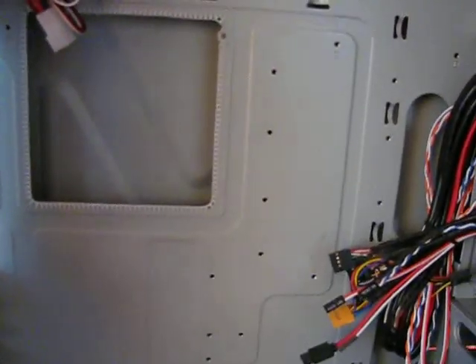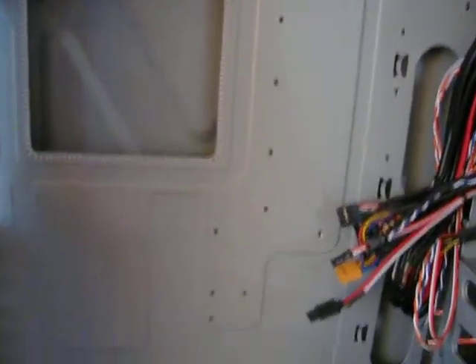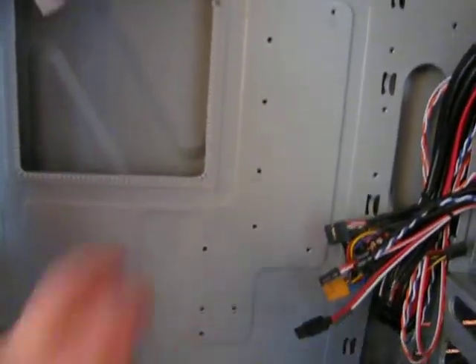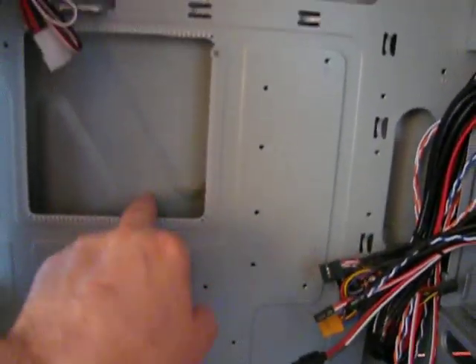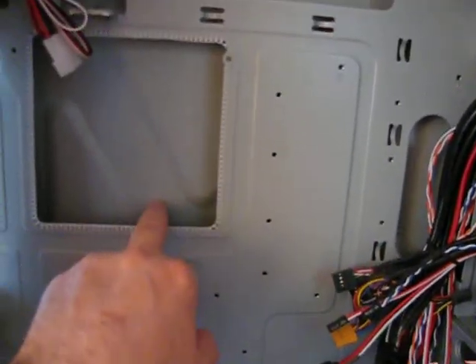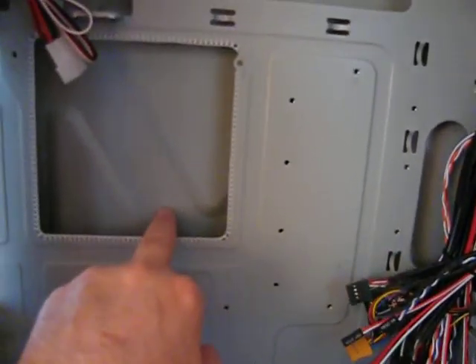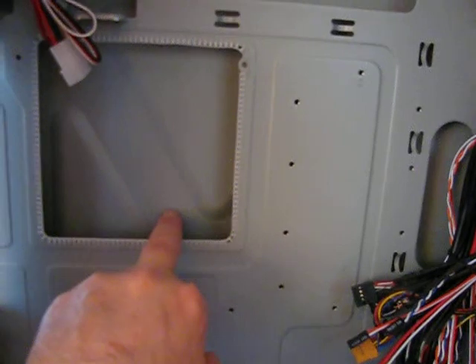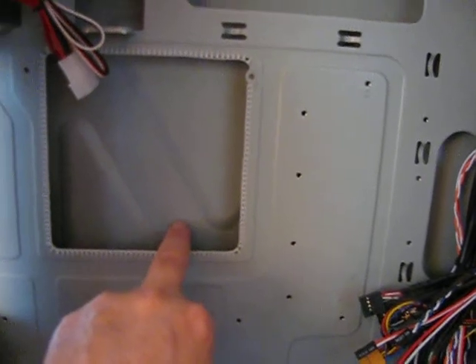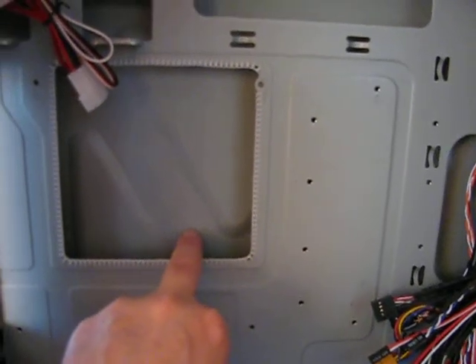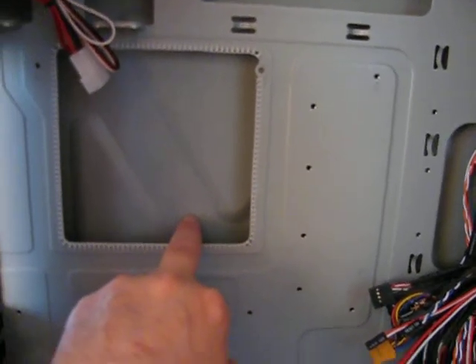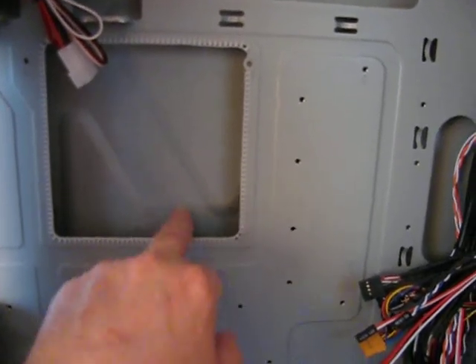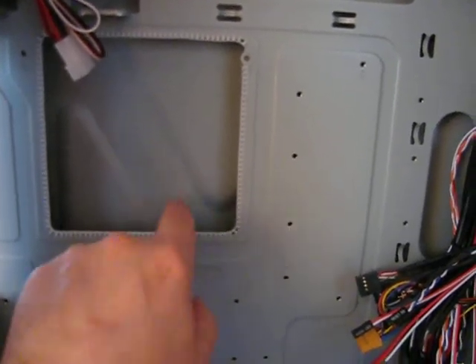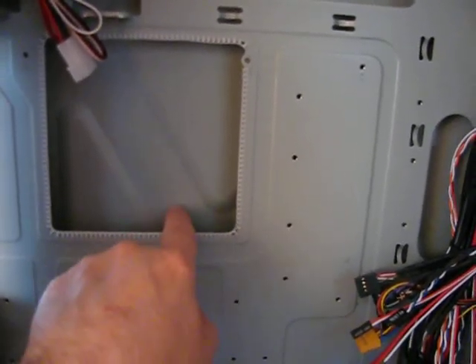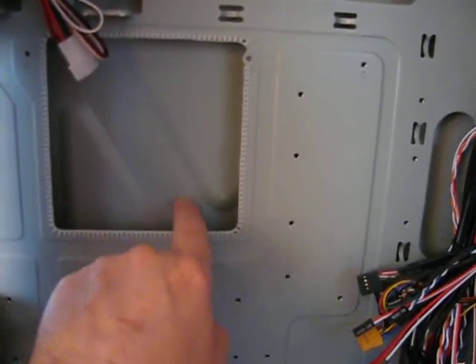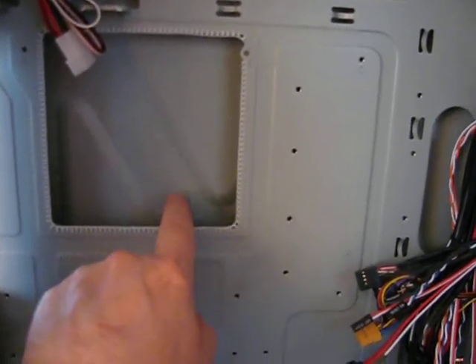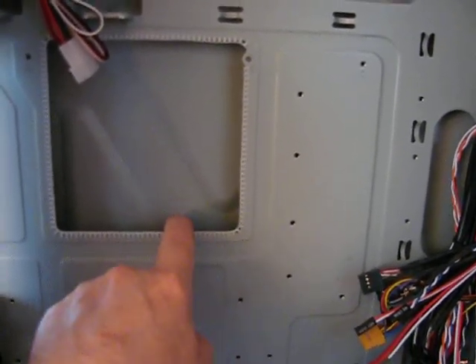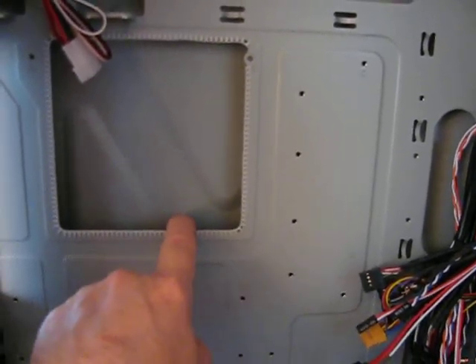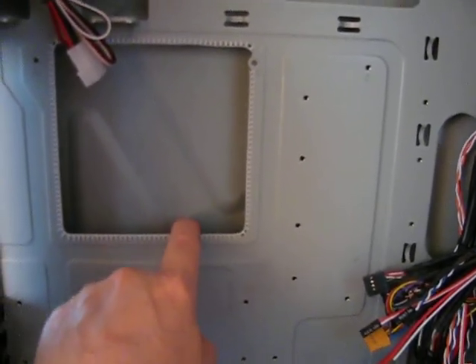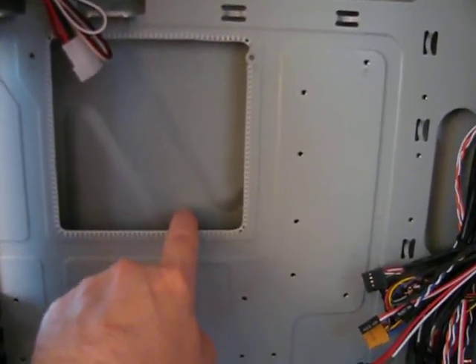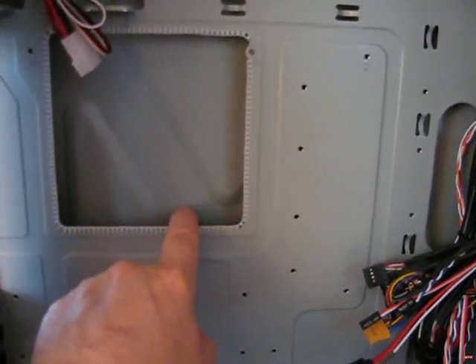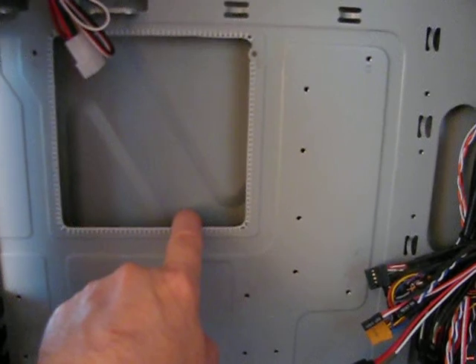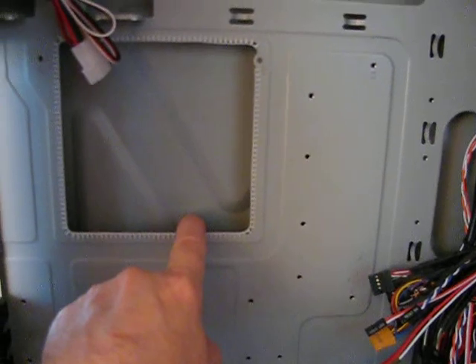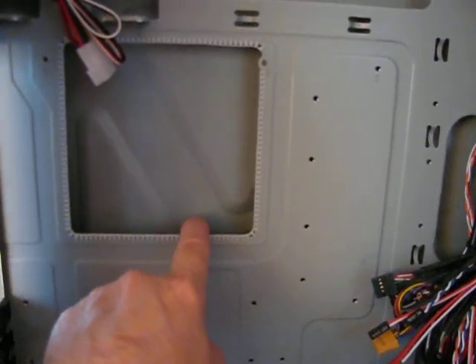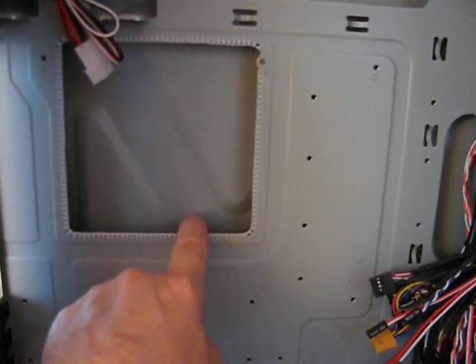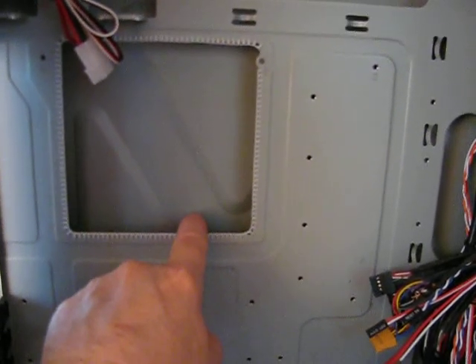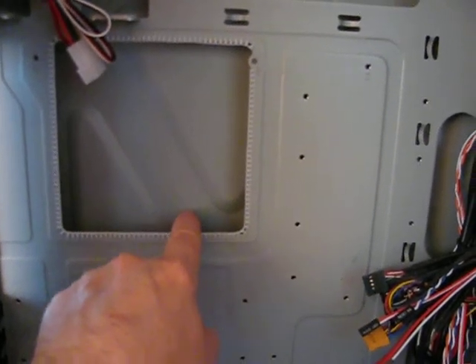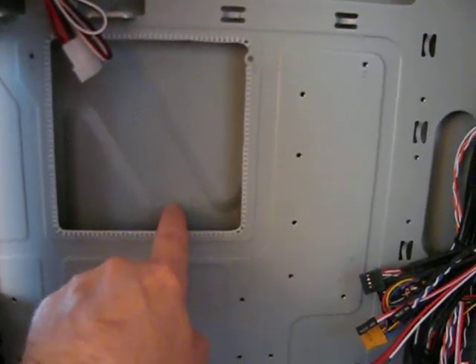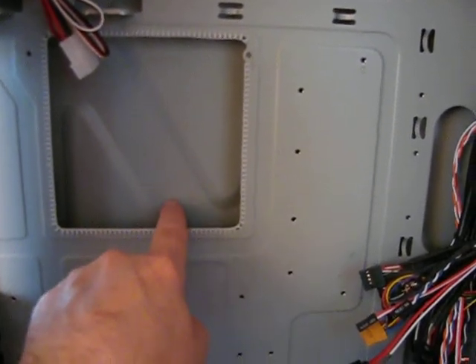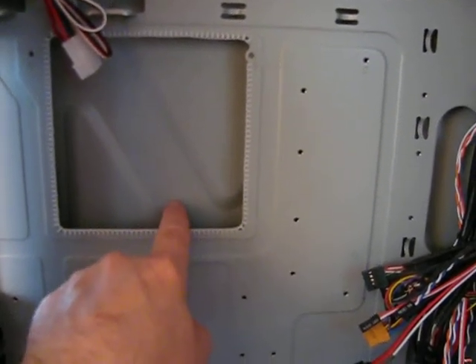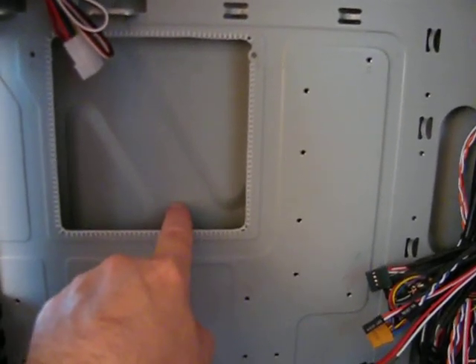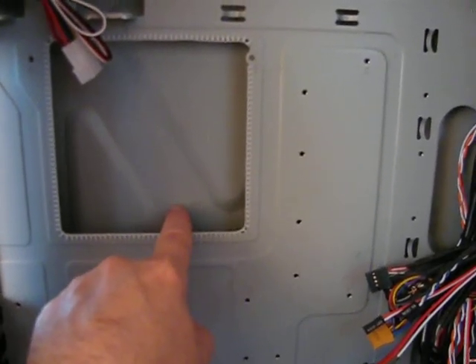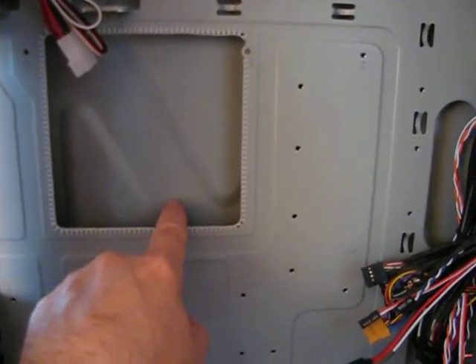You have about one solid inch between the motherboard tray — the back of it — and the right panel.